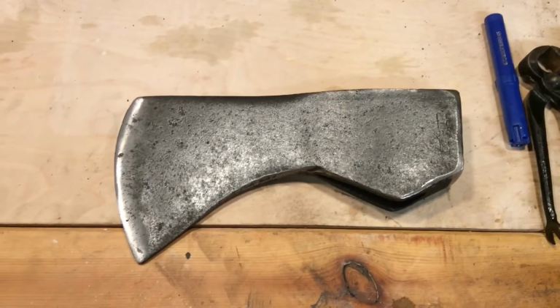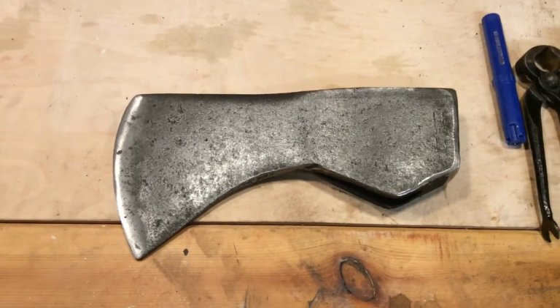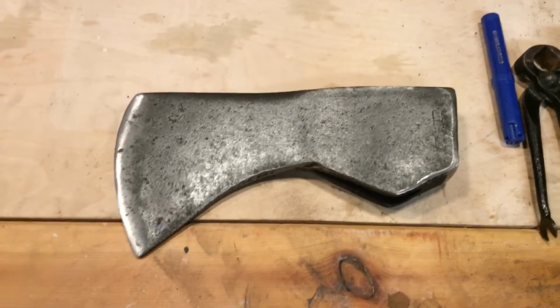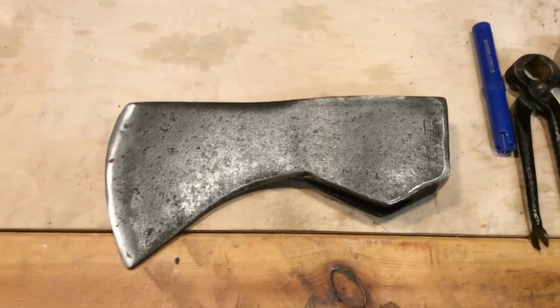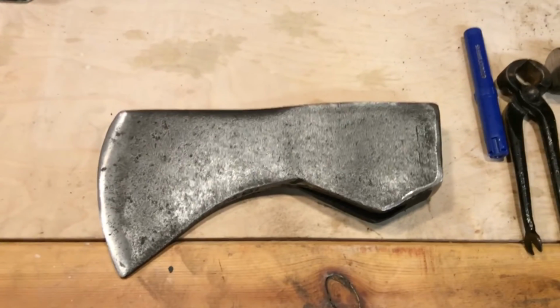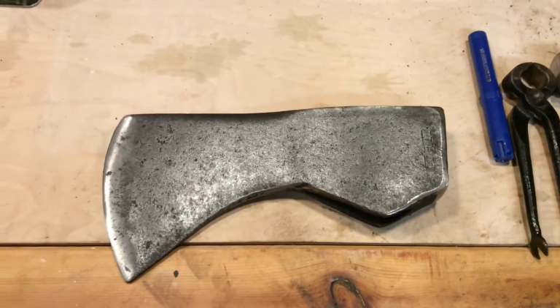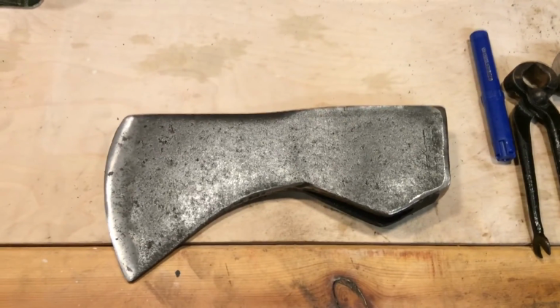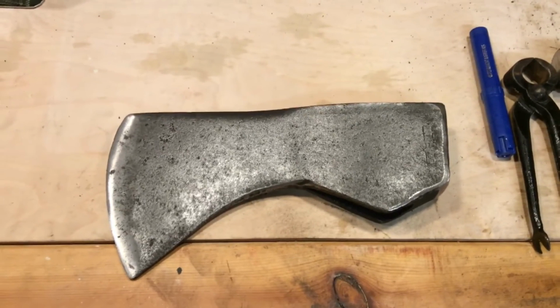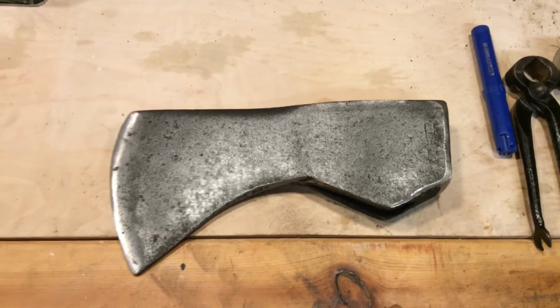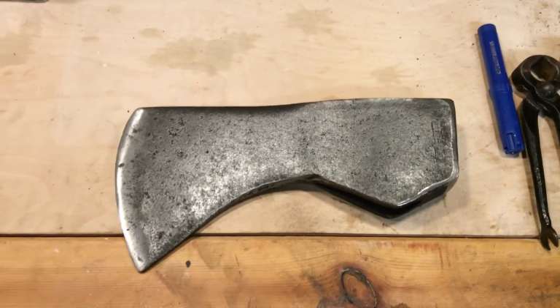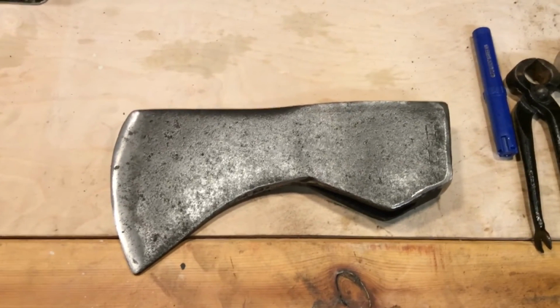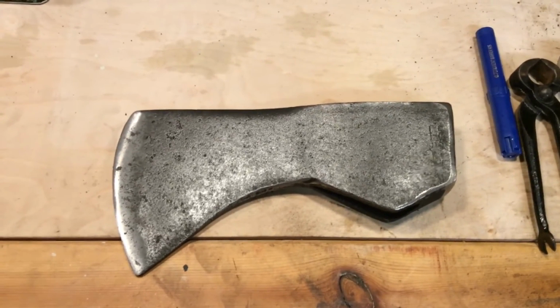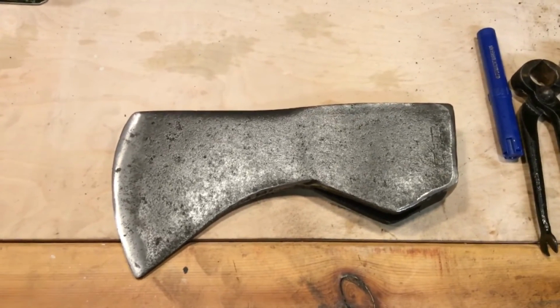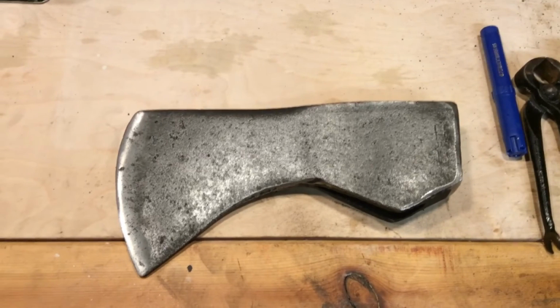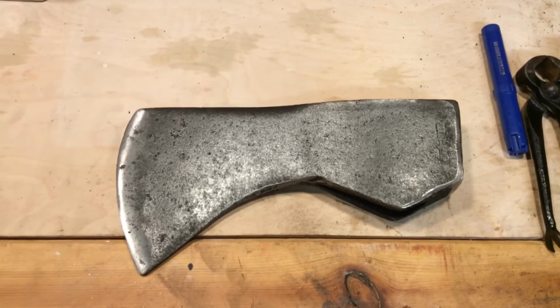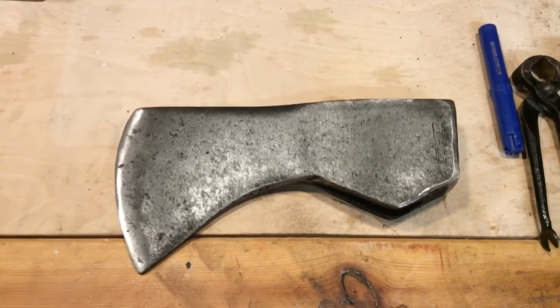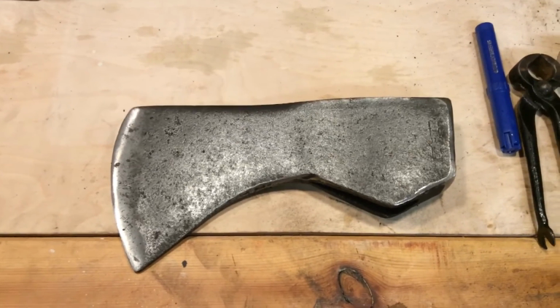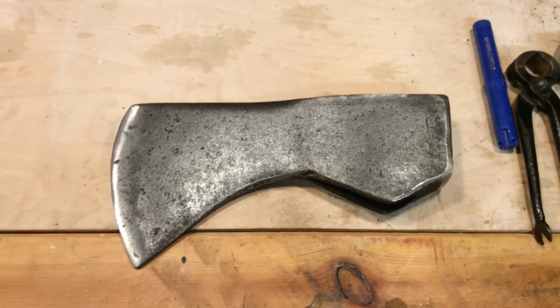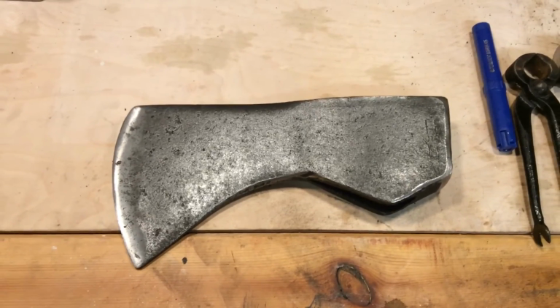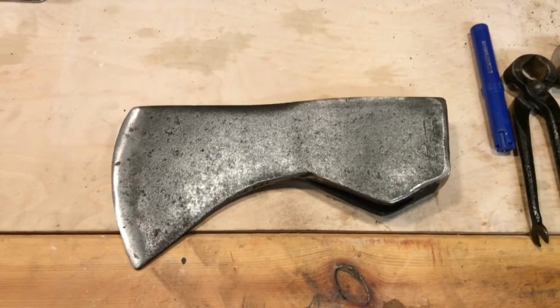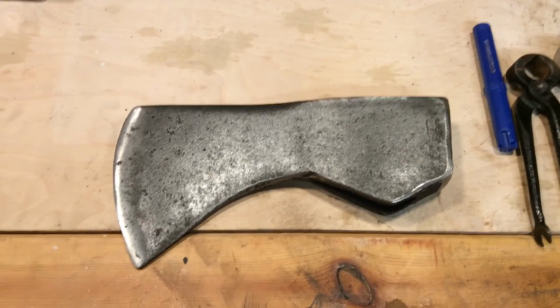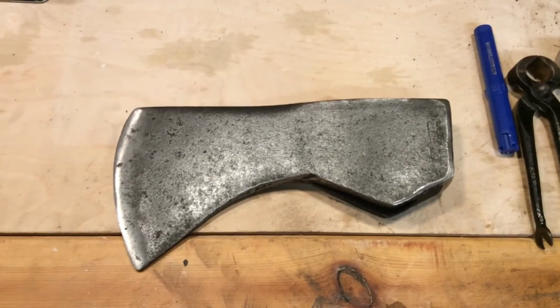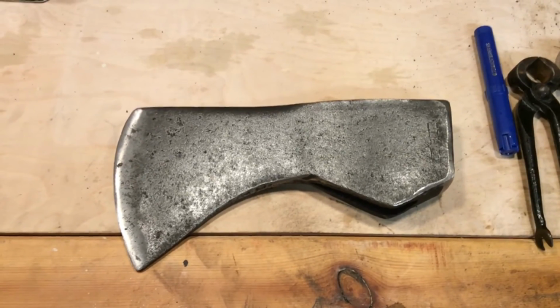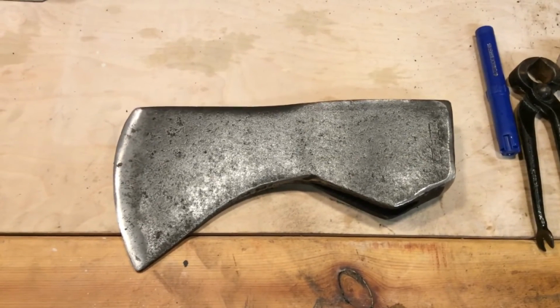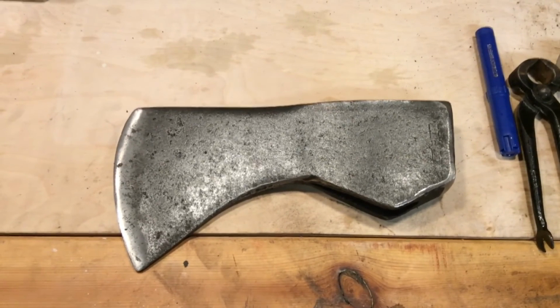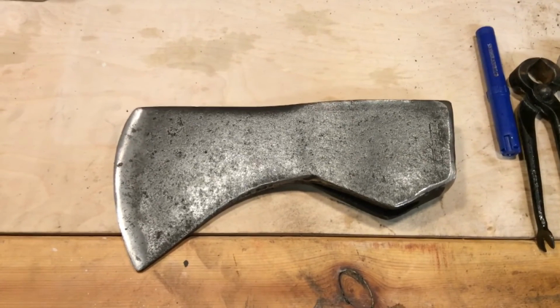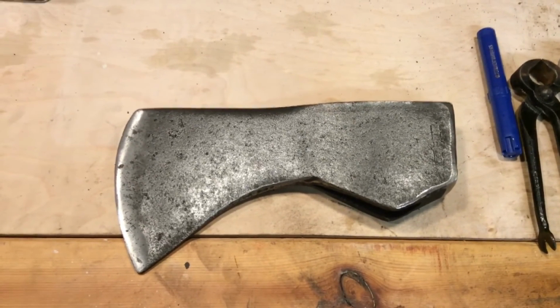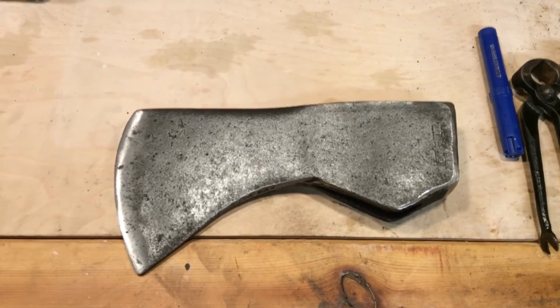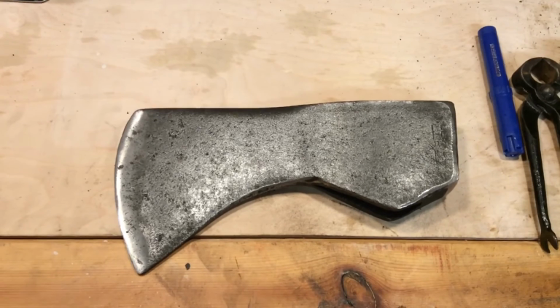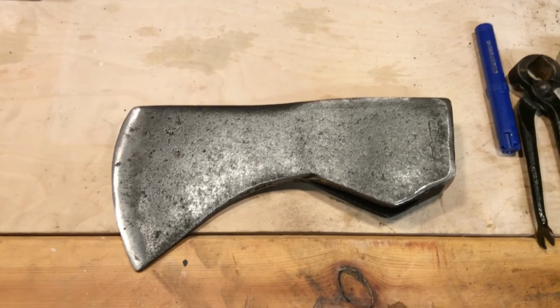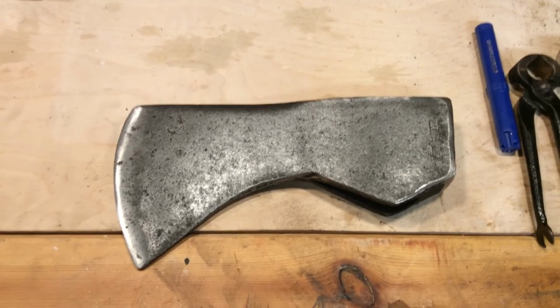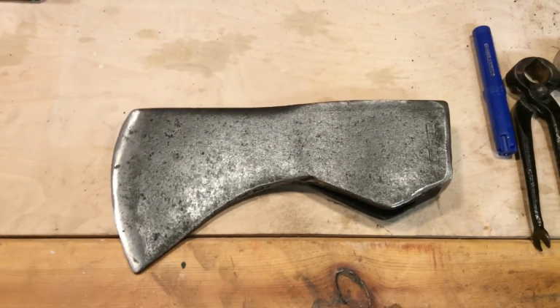Now it's just putting an edge on it and then getting it hung on a new axe handle, which will be part three. Thanks for watching — we'll have that third part with you within the next couple of weeks.